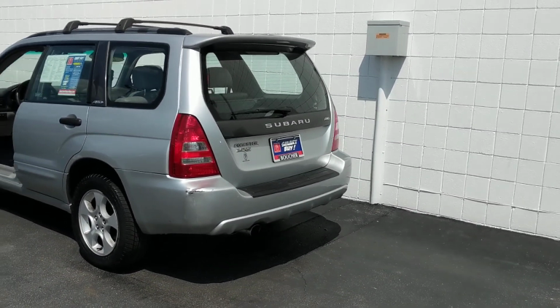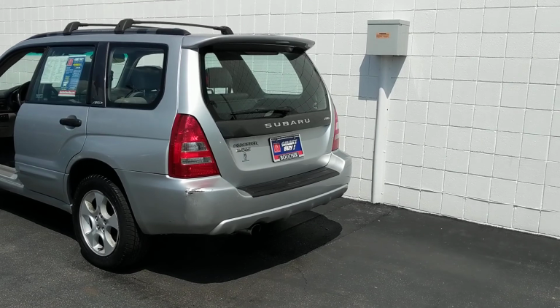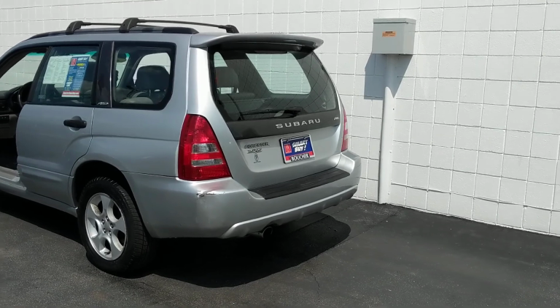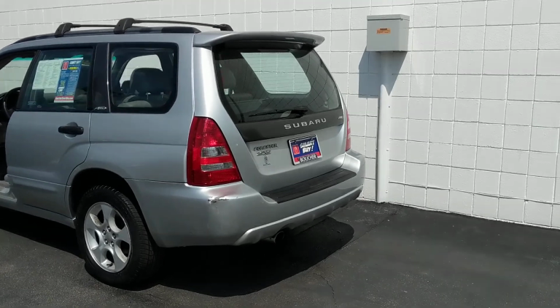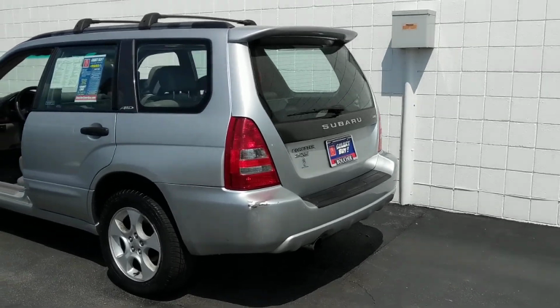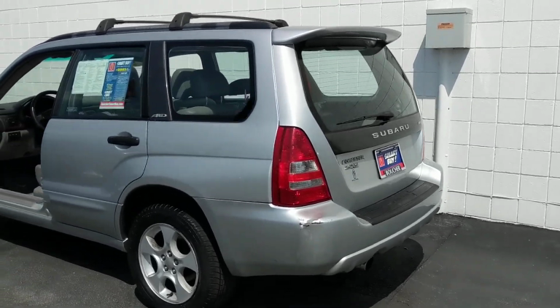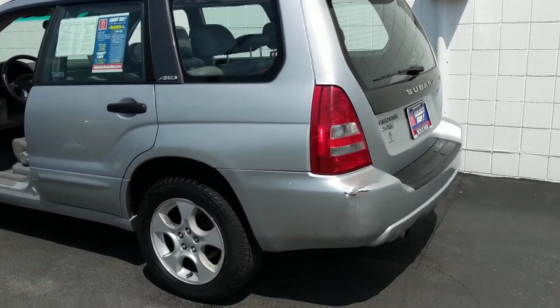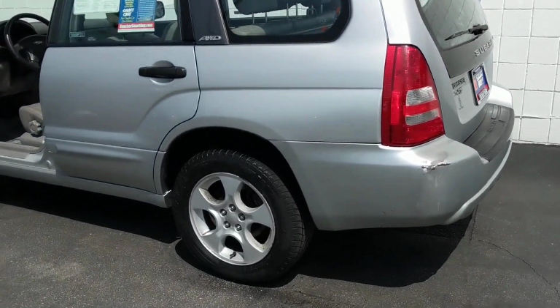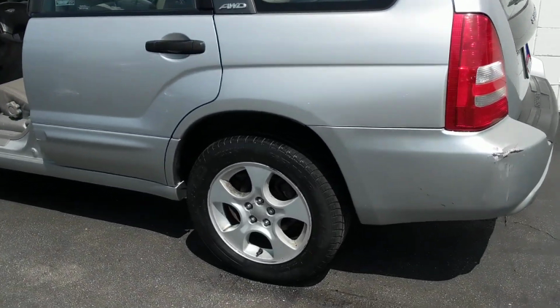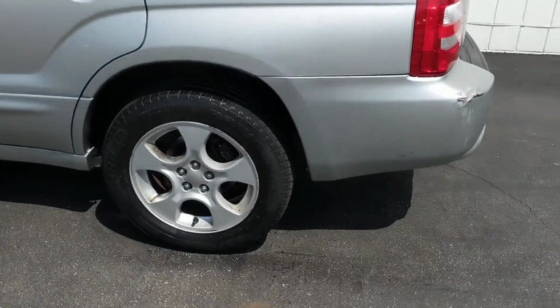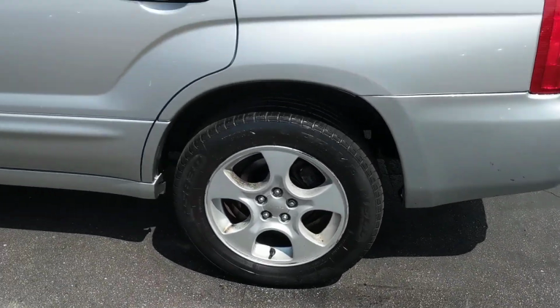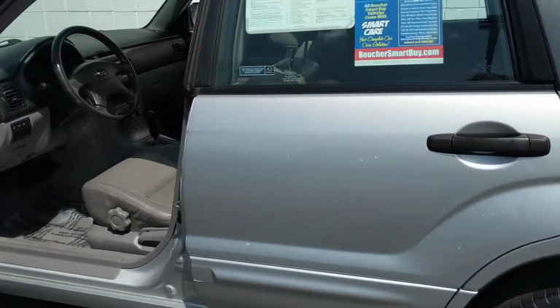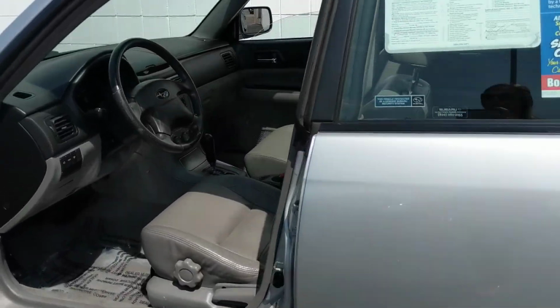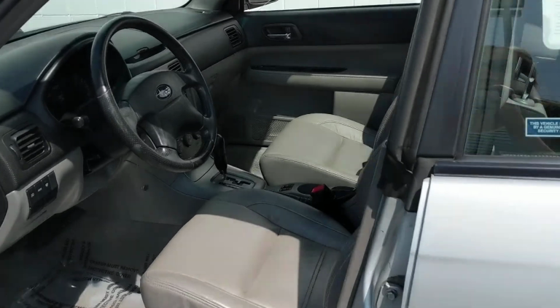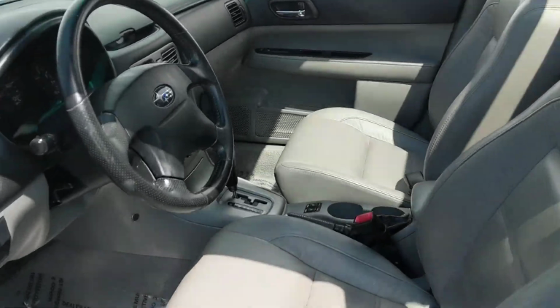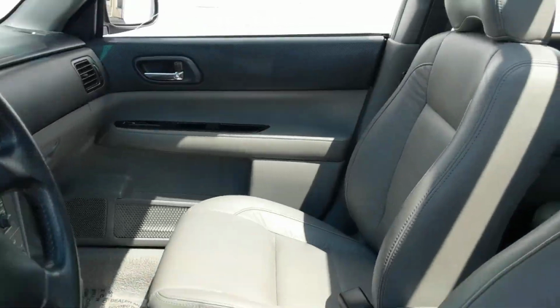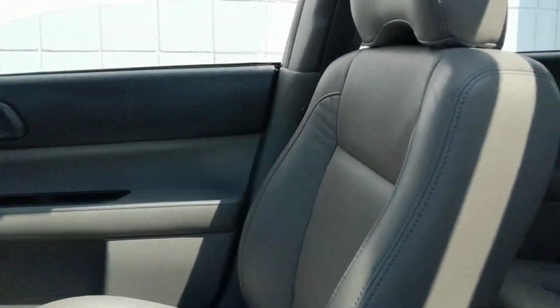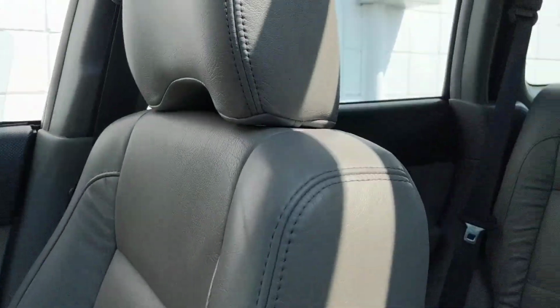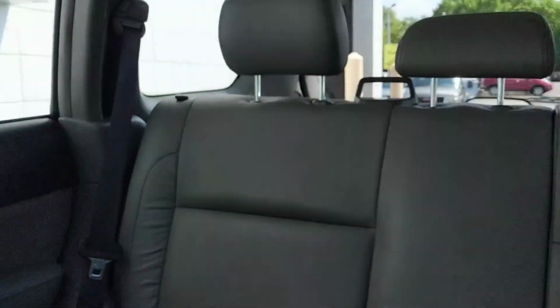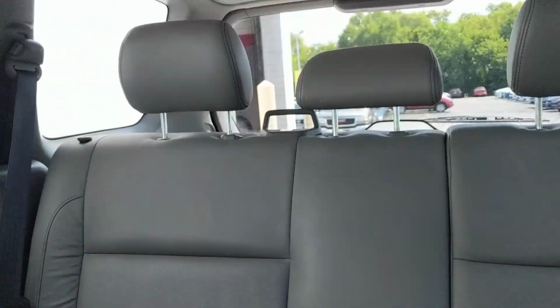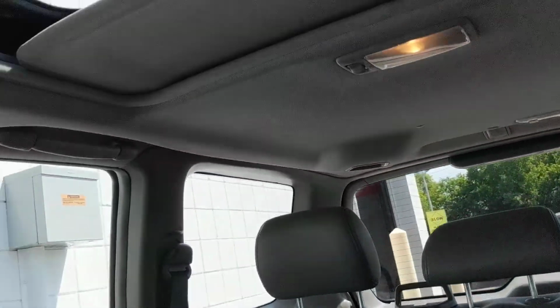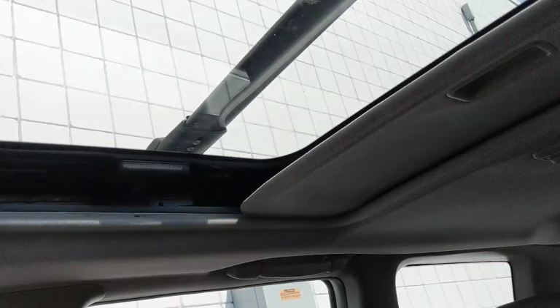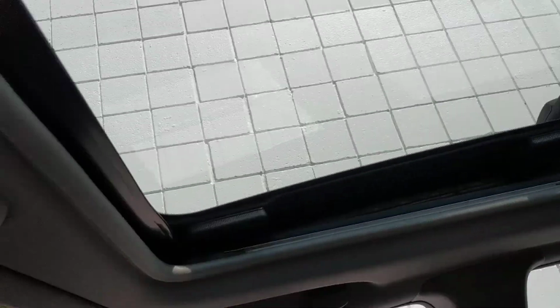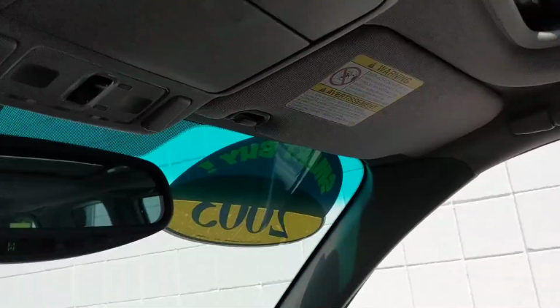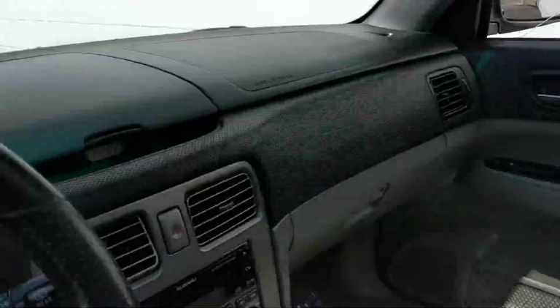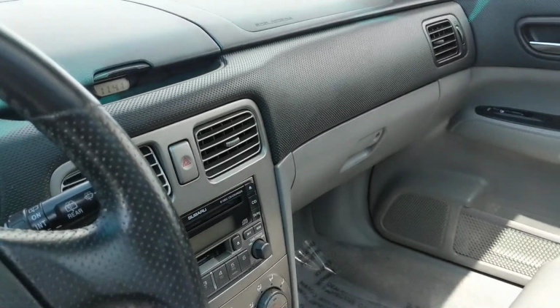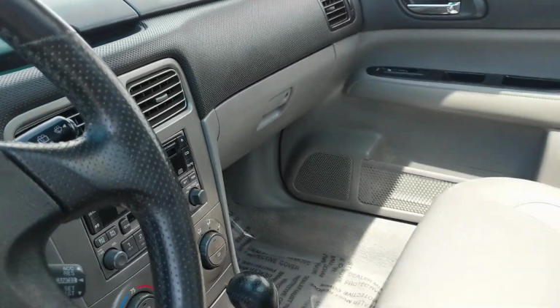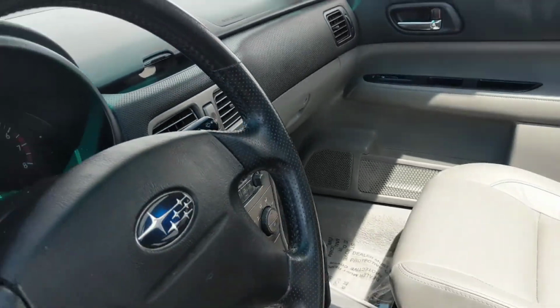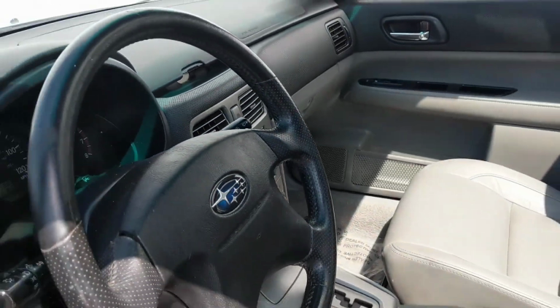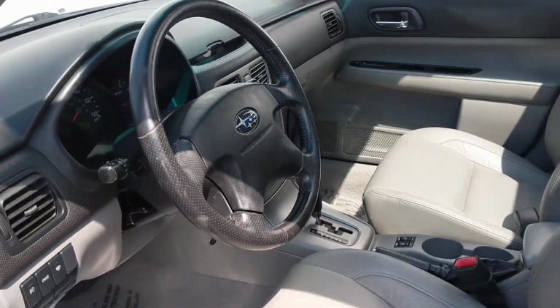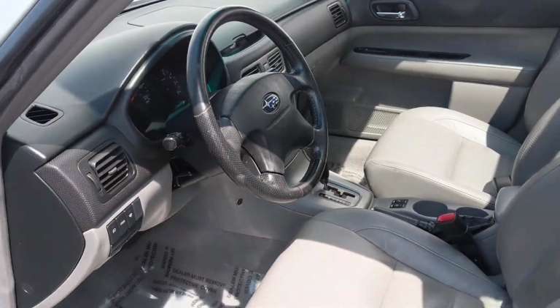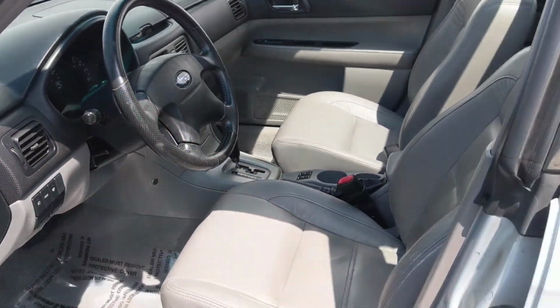Some great options are included in this vehicle. Comes with alloy wheels, heated leather seats, also a moonroof, a CD player, cruise control, all-wheel drive, plus more.